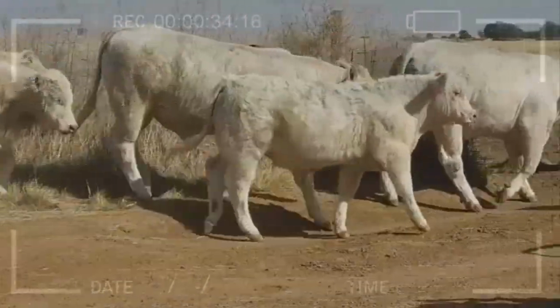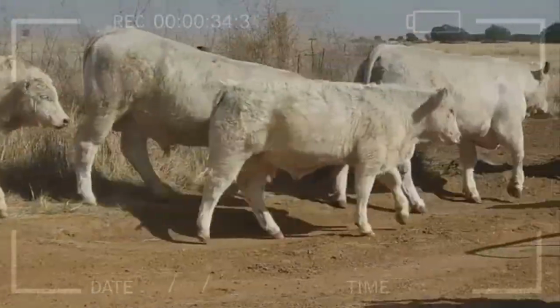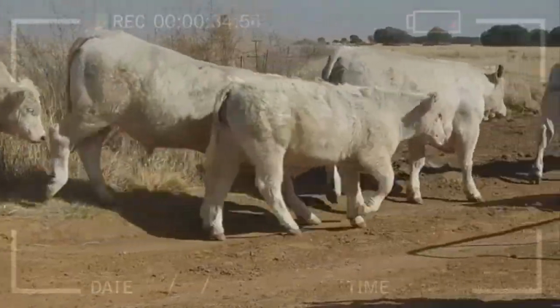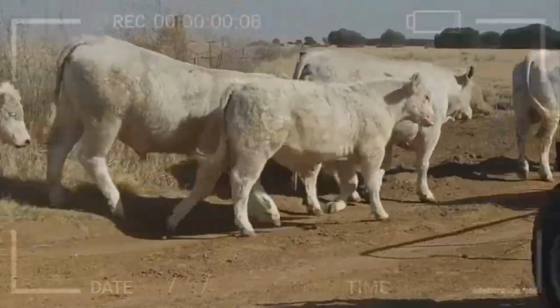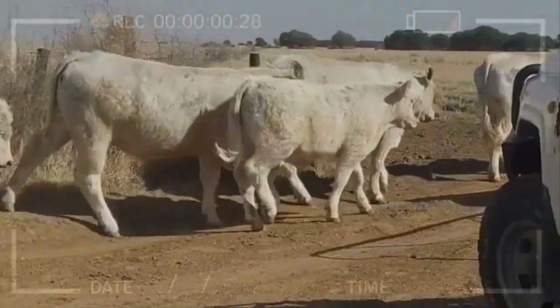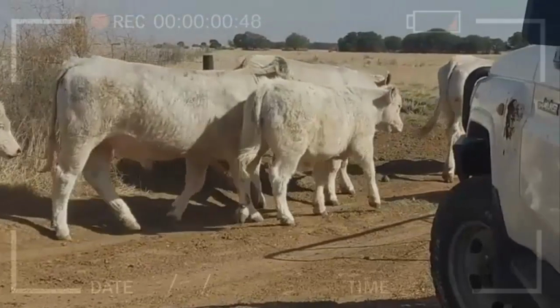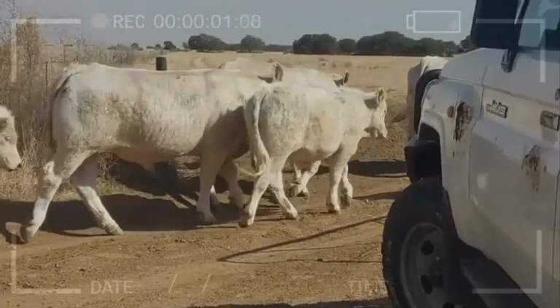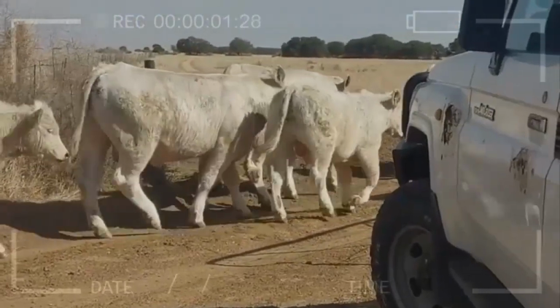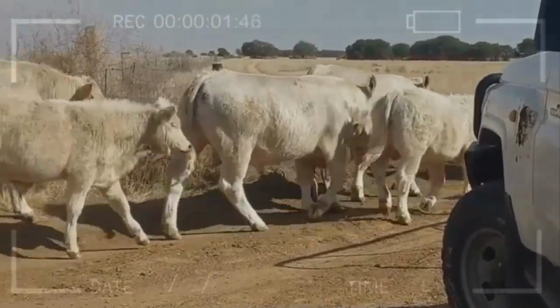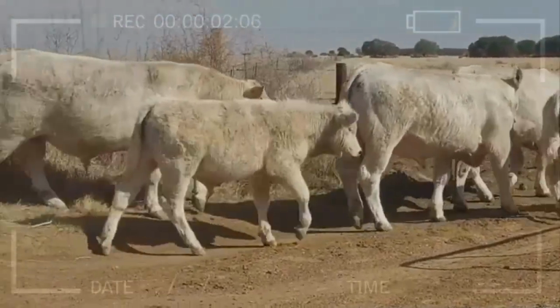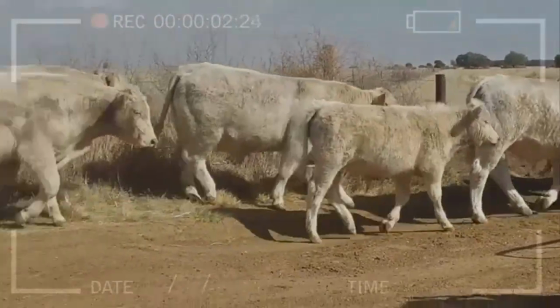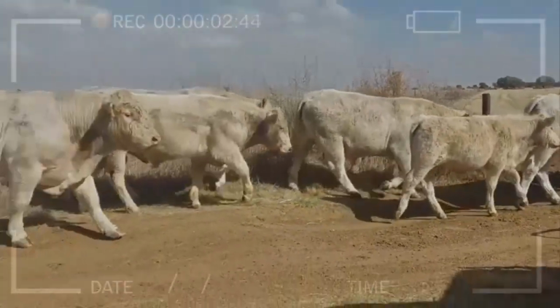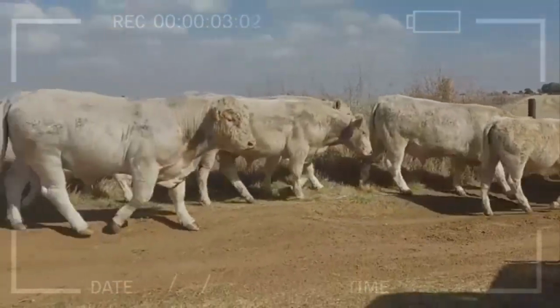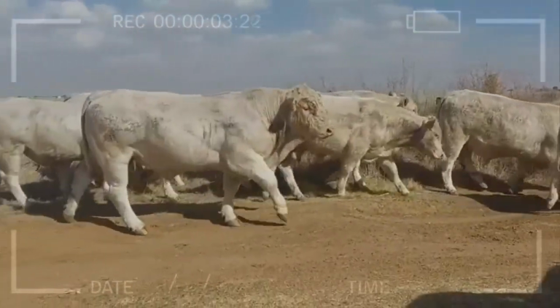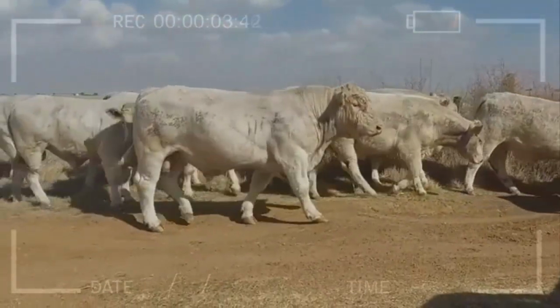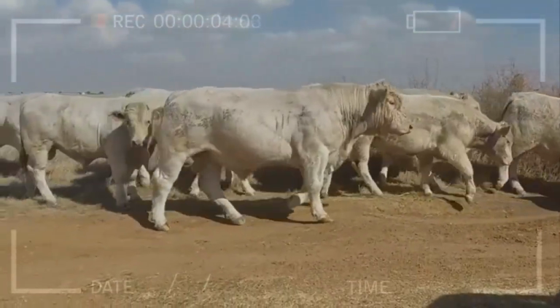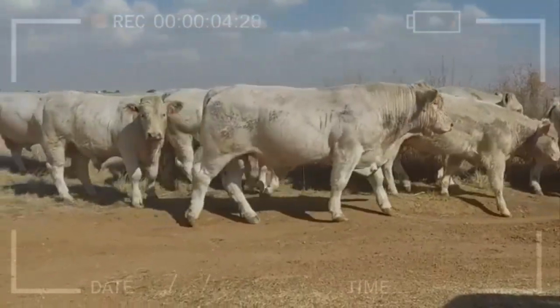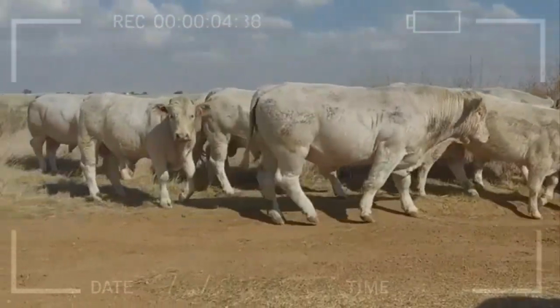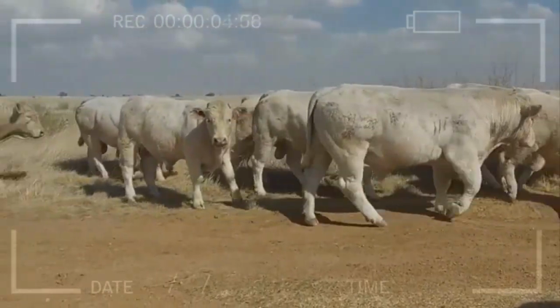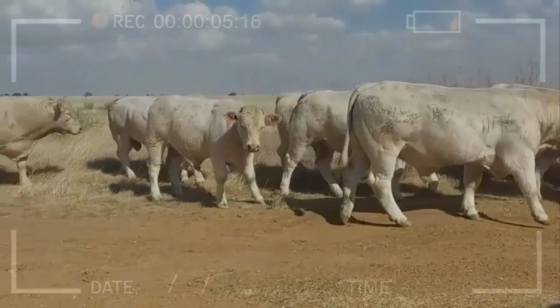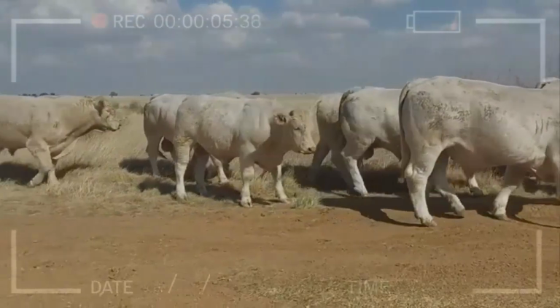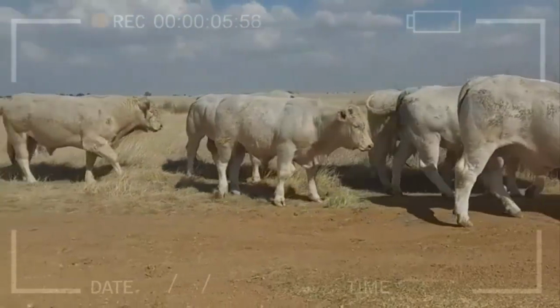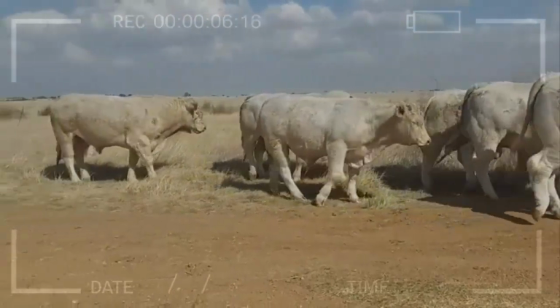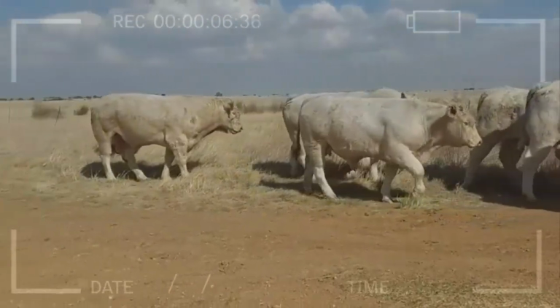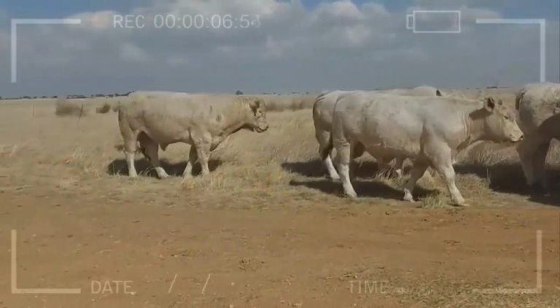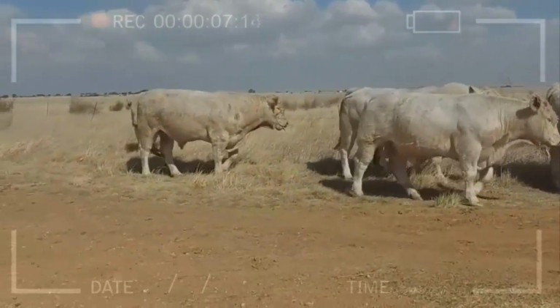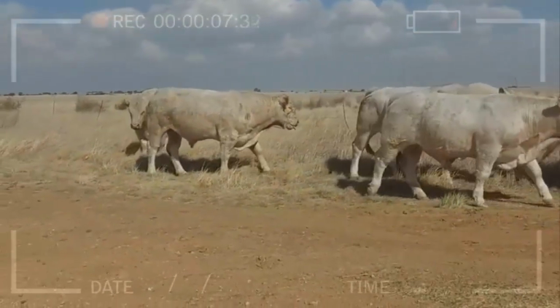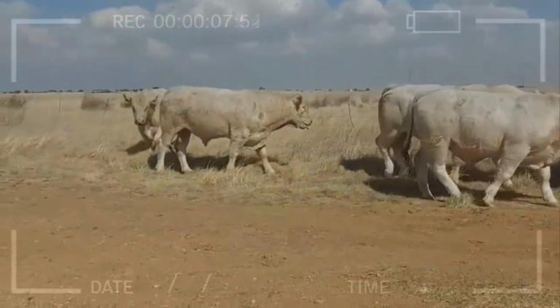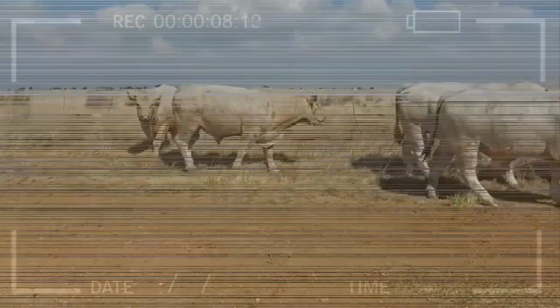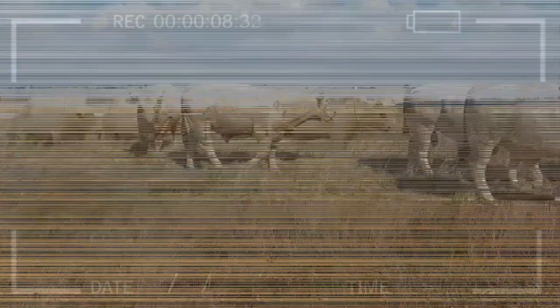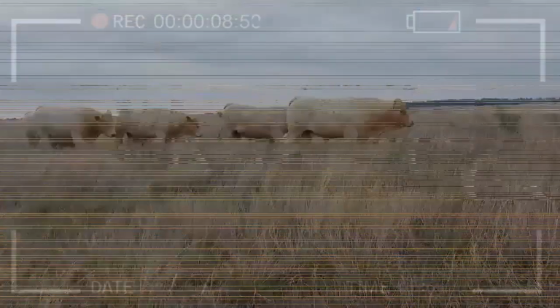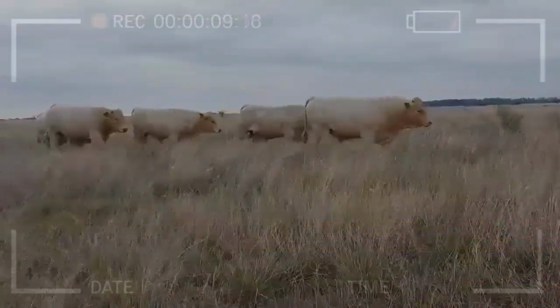How do I register my Charolais Cattle? To register your Charolais Cattle, you will need to contact the Charolais Breed Association in your area. They will provide you with the necessary forms and information on how to register your animals.